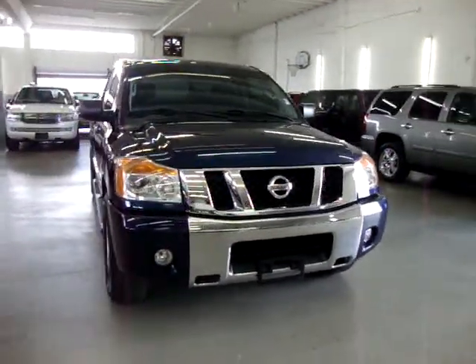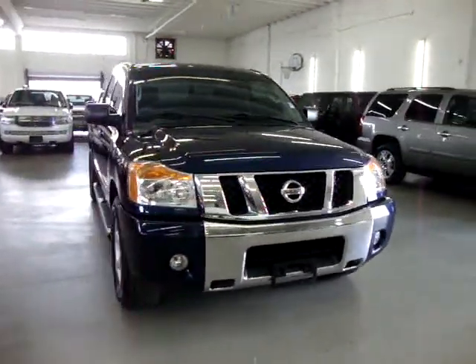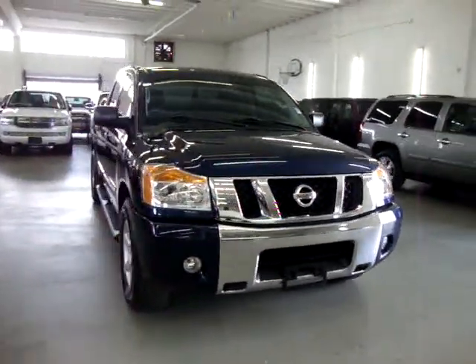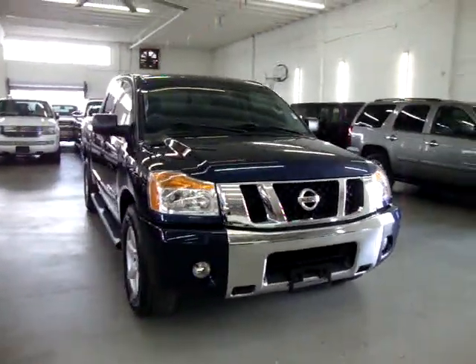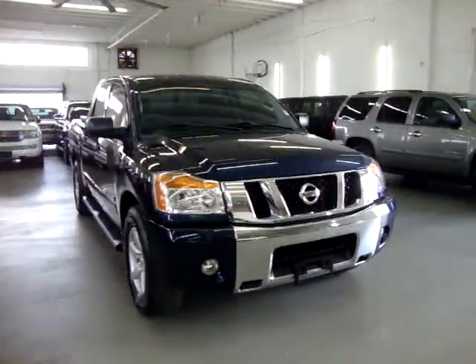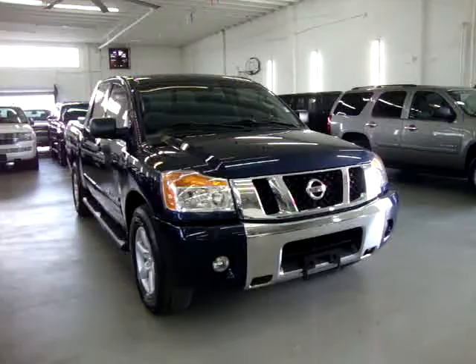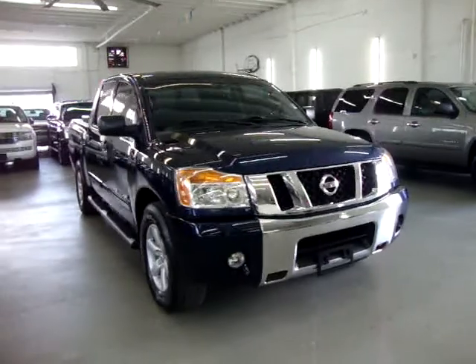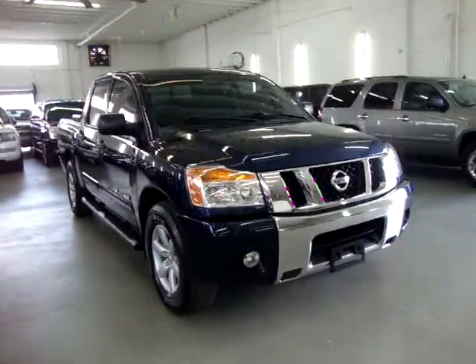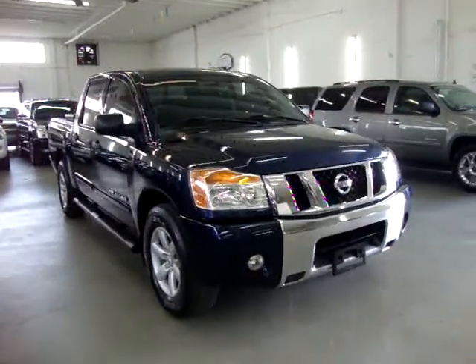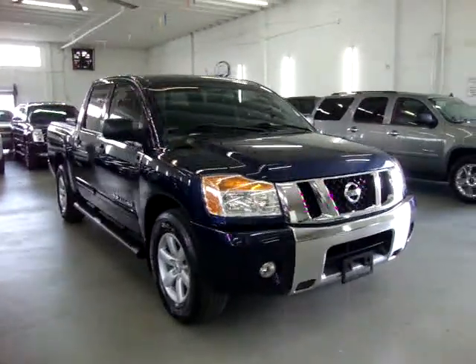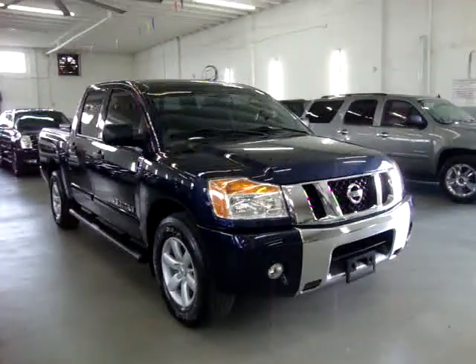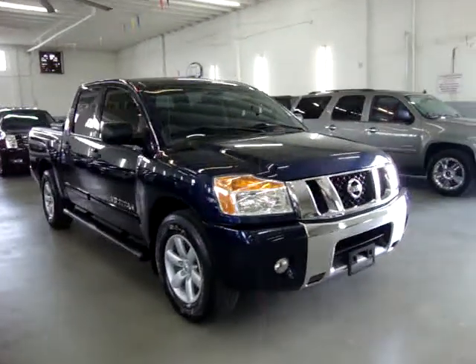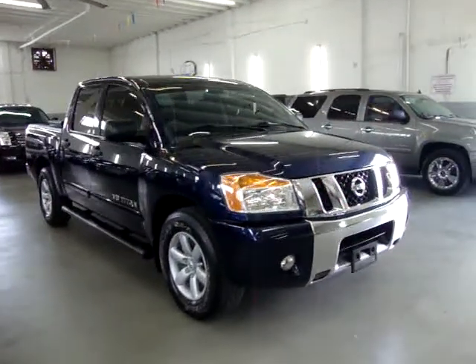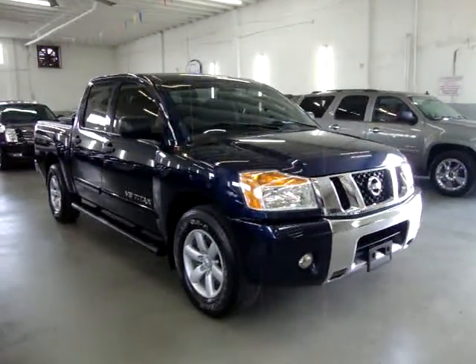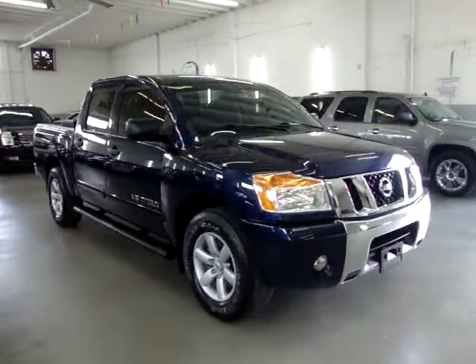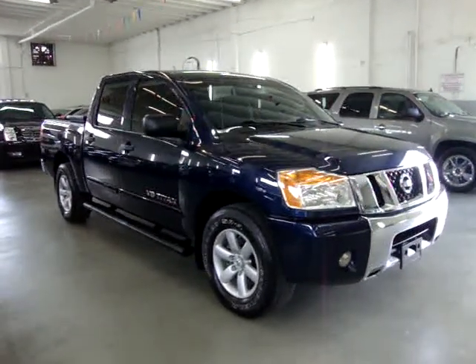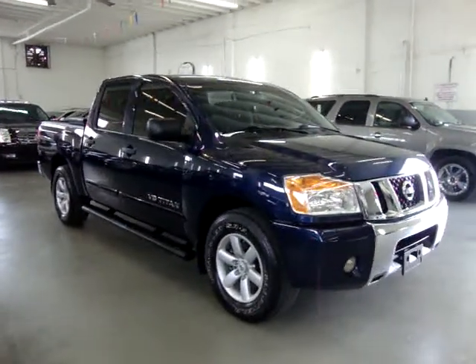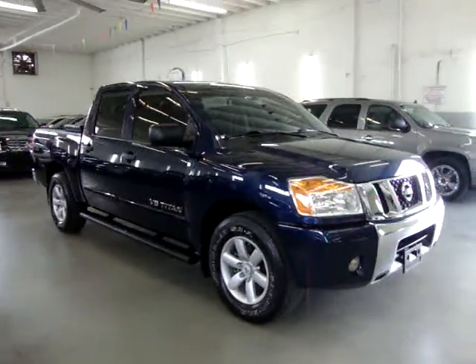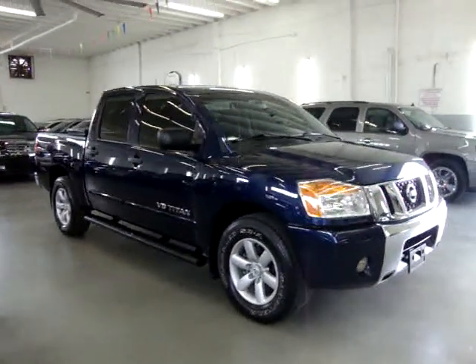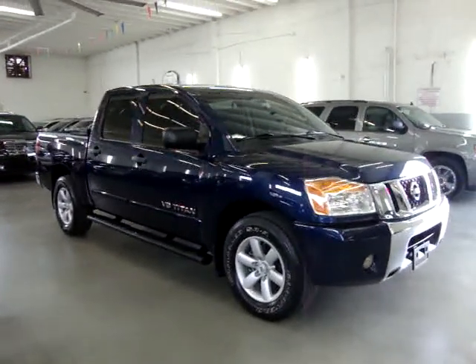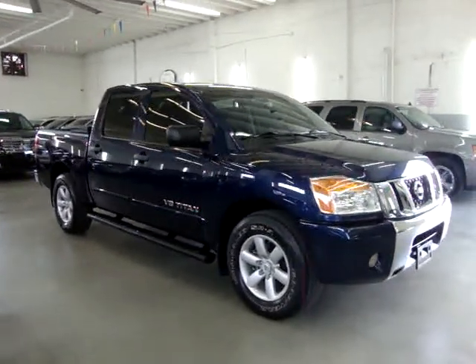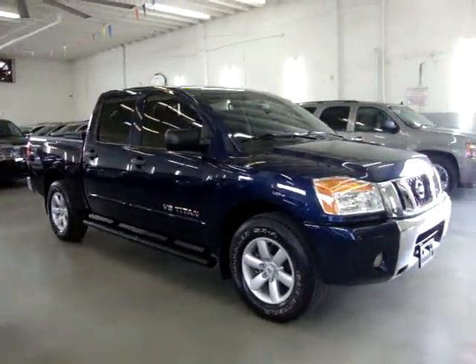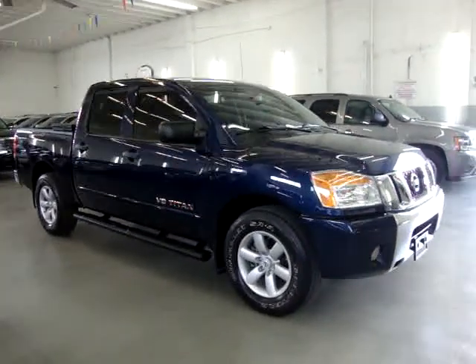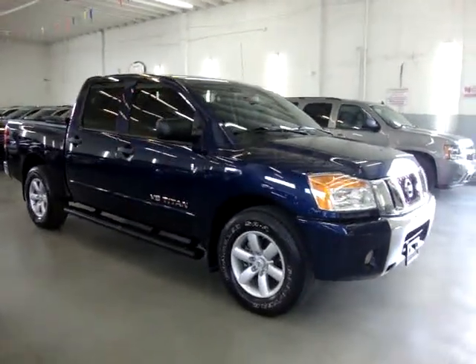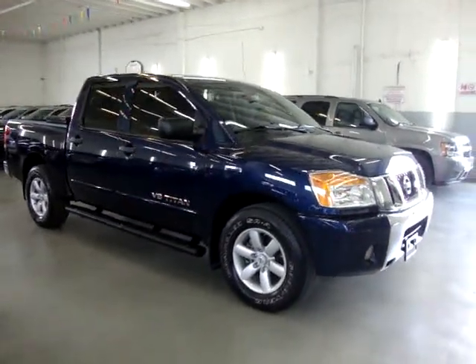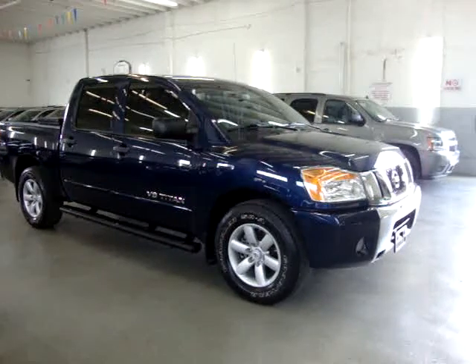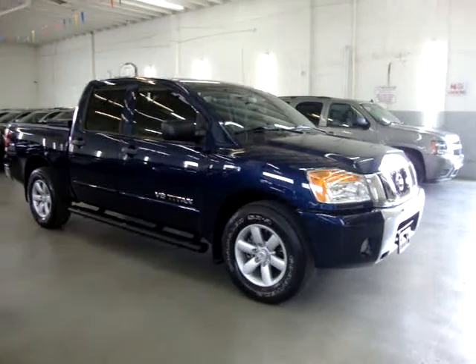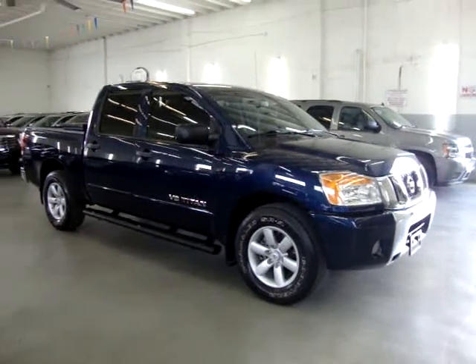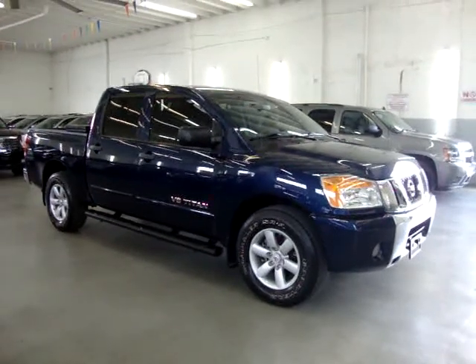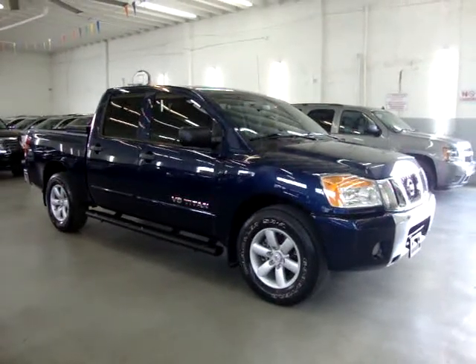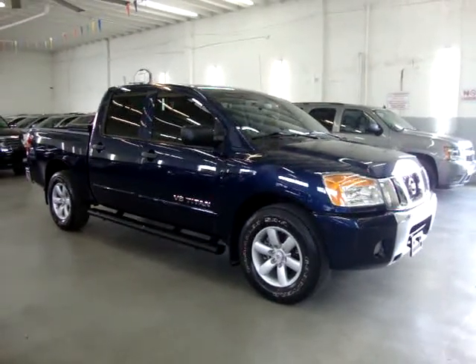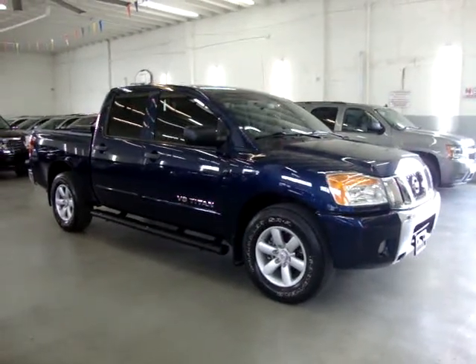It has step bars on the side, a toolbox in the rear, privacy tinted glass, and a number of other options that I'll get into in just a minute.